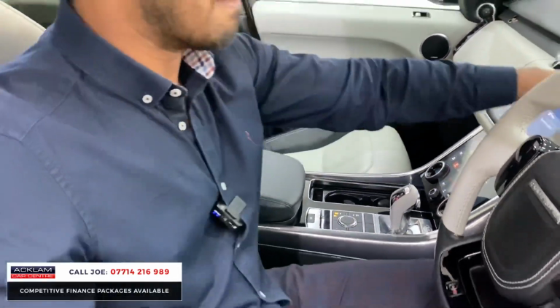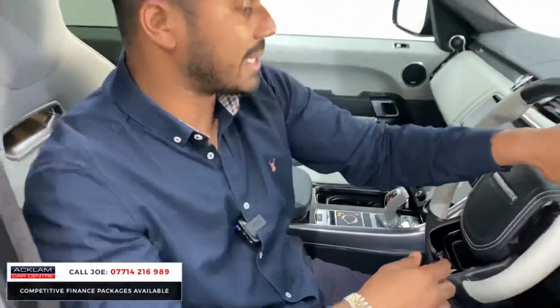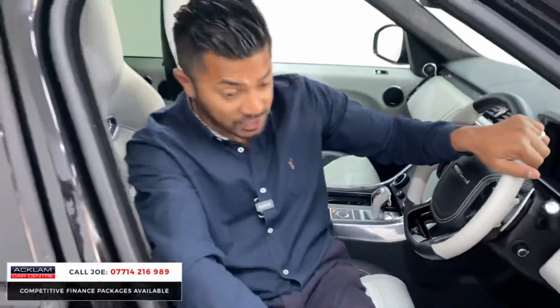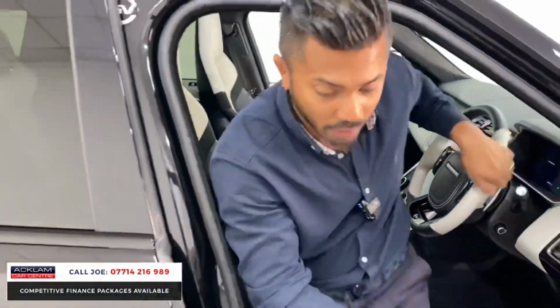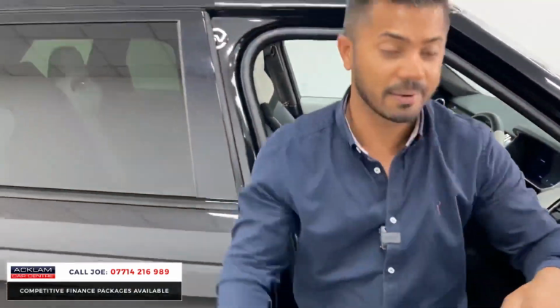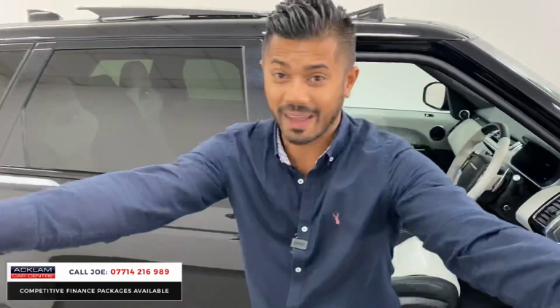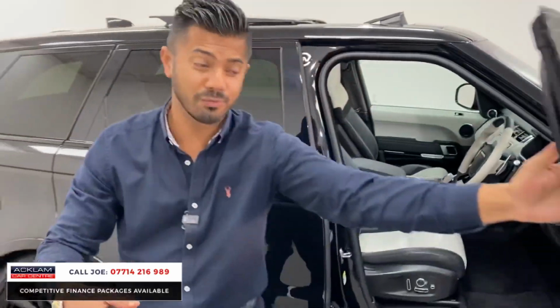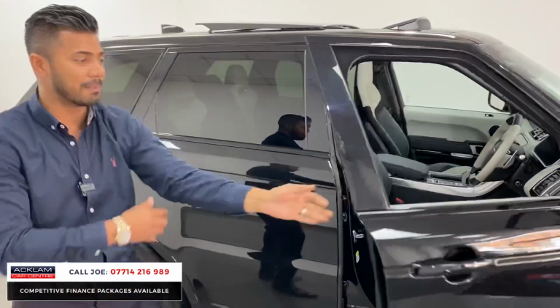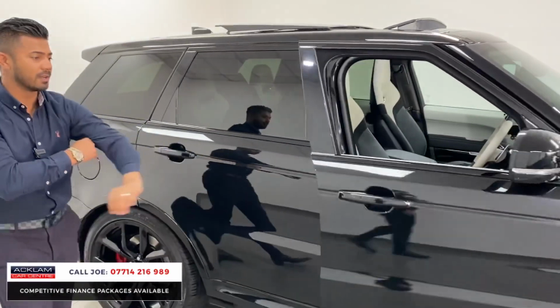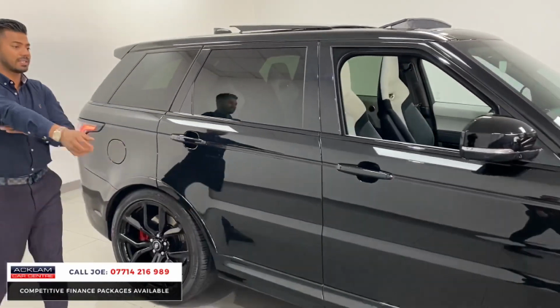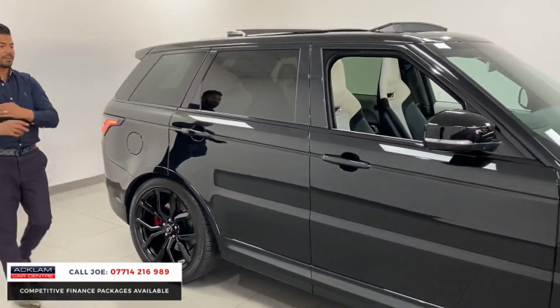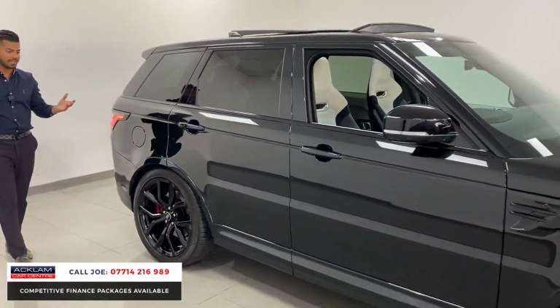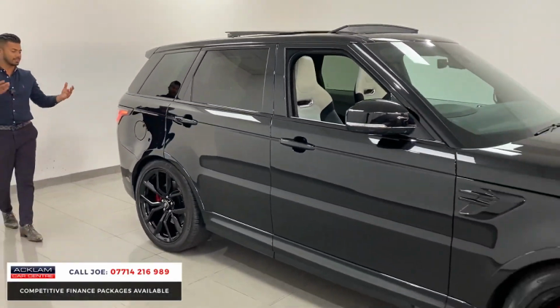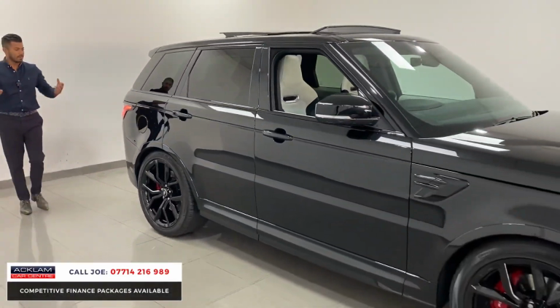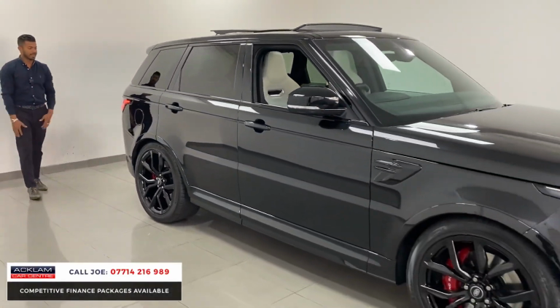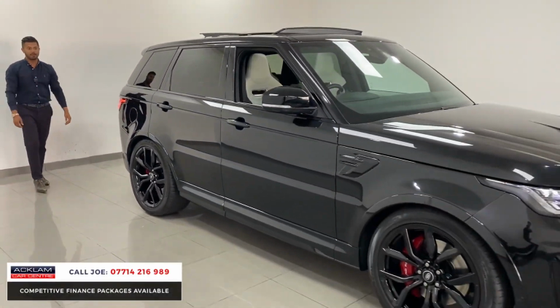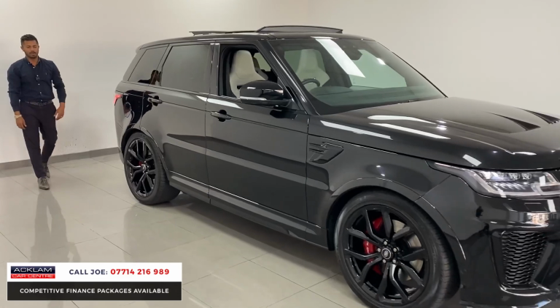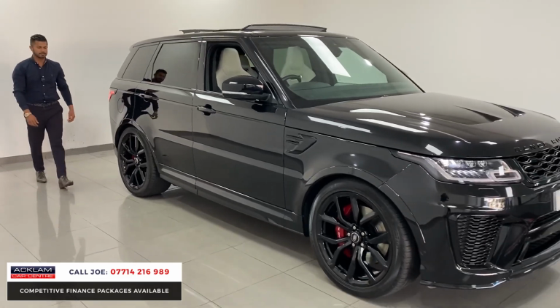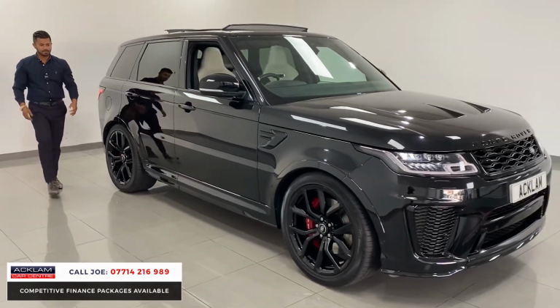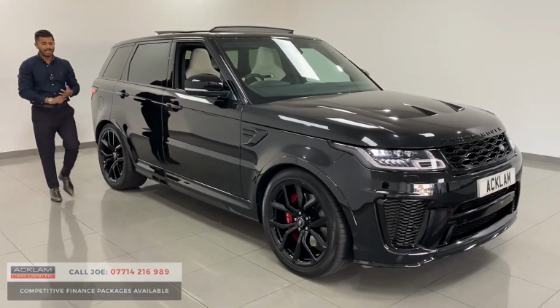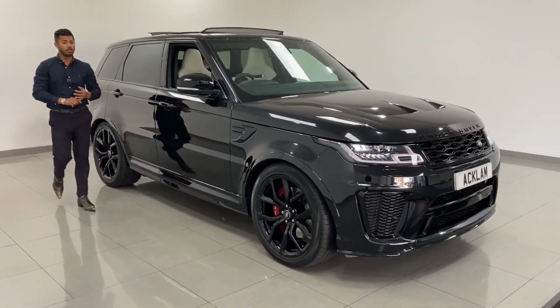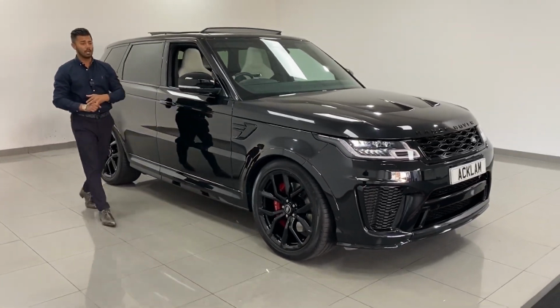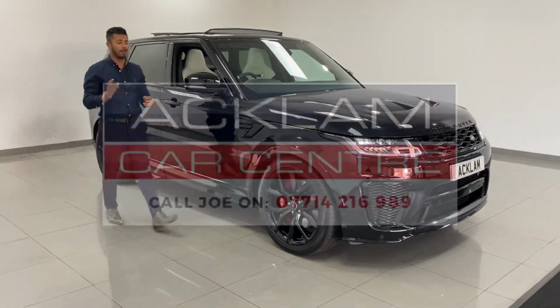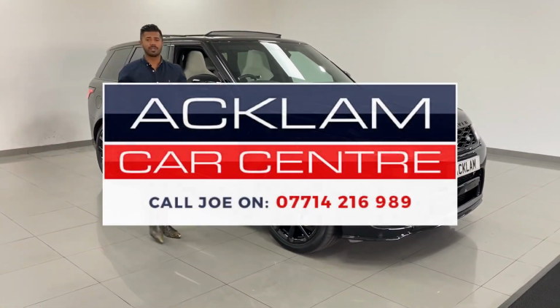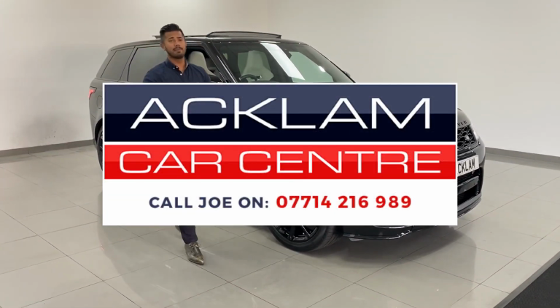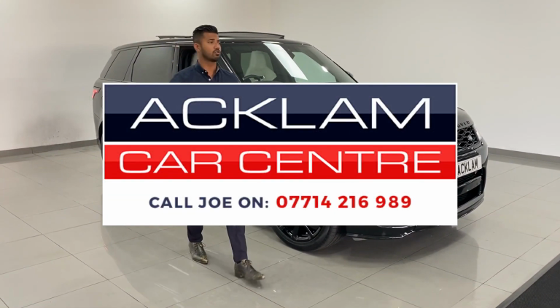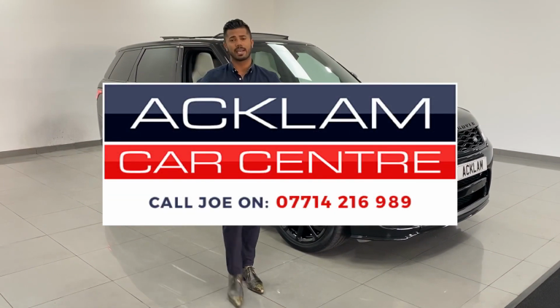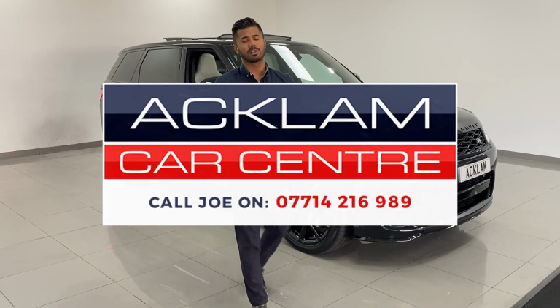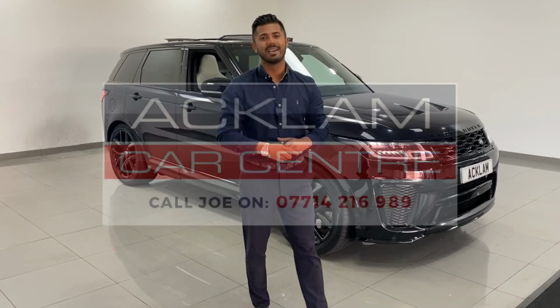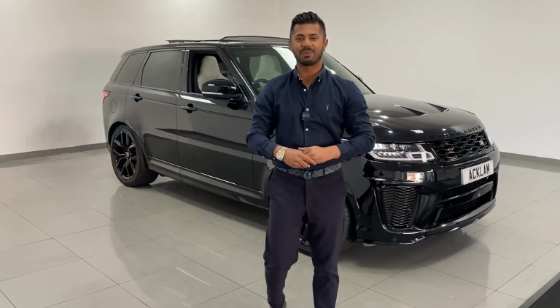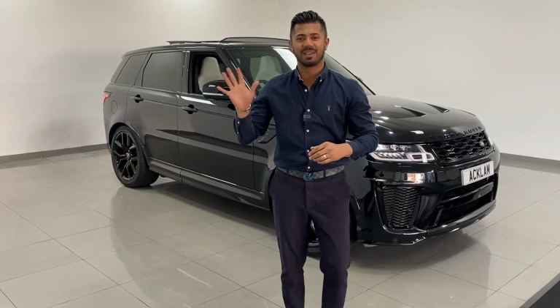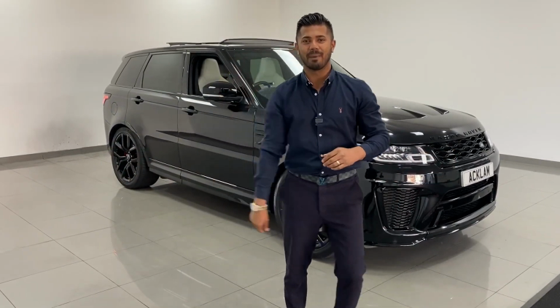Remember what I said — this is VAT qualifying. And that is something really important if that's the sort of thing you're into and you need it, and you can get the VAT back on it, which is perfect. My name's Joe, my name and number's on the bottom of the screen. Give me a call, drop me a text on WhatsApp. Thanks for watching. Bye-bye now.